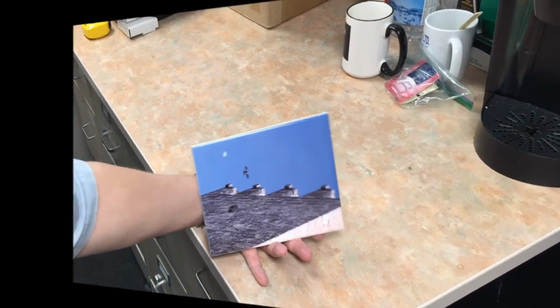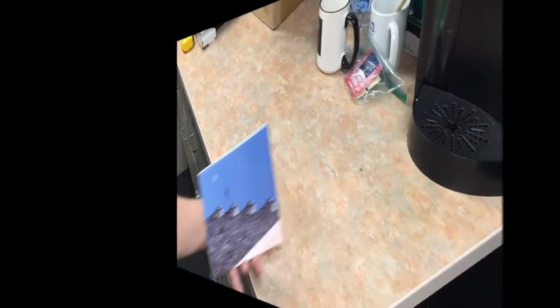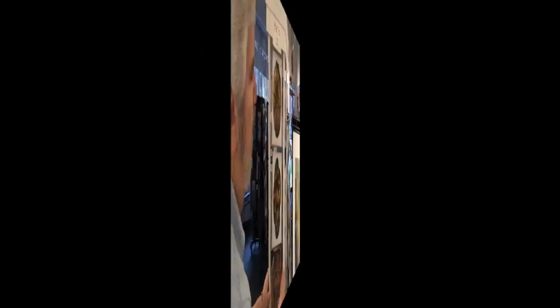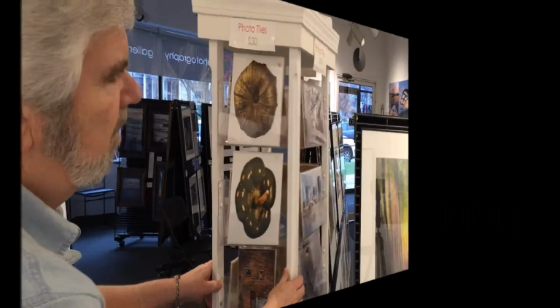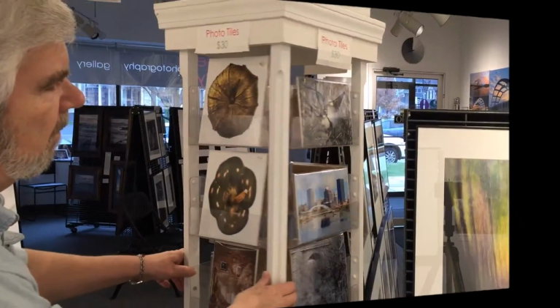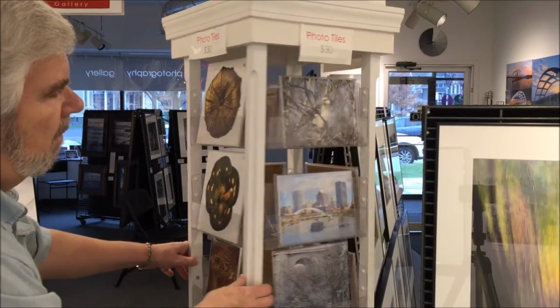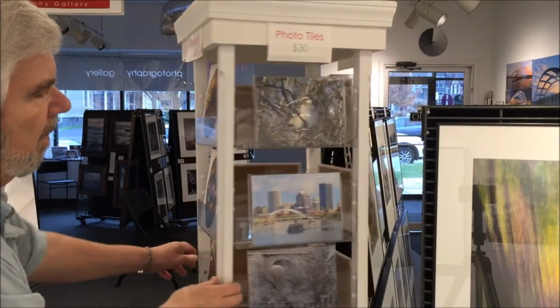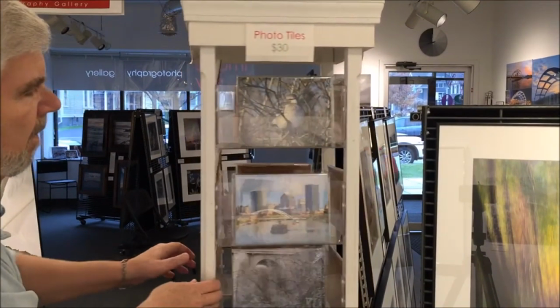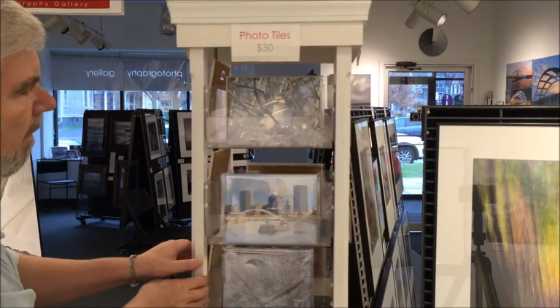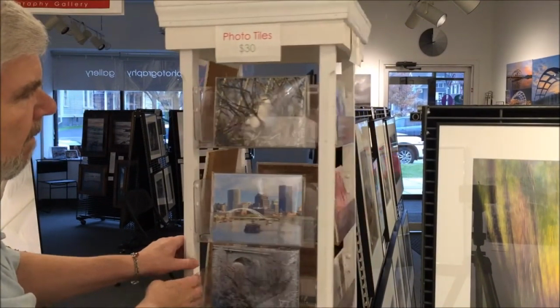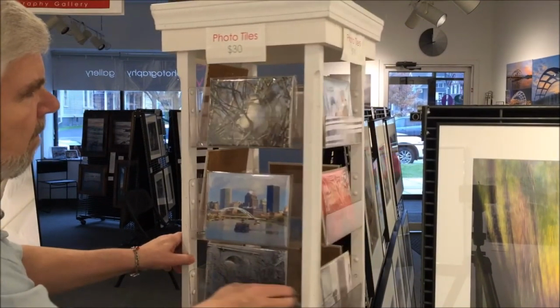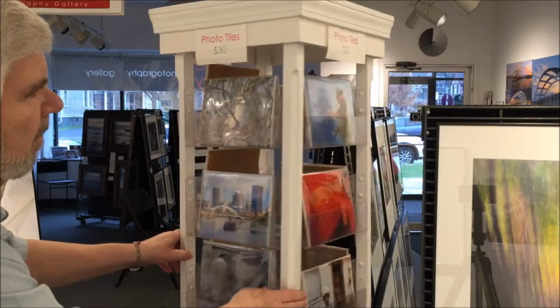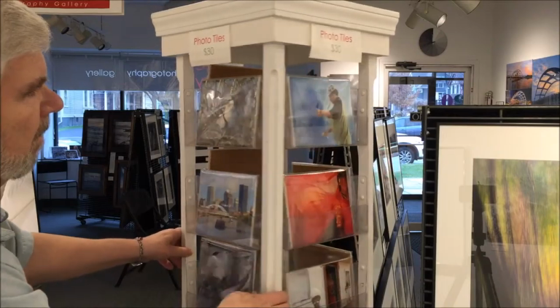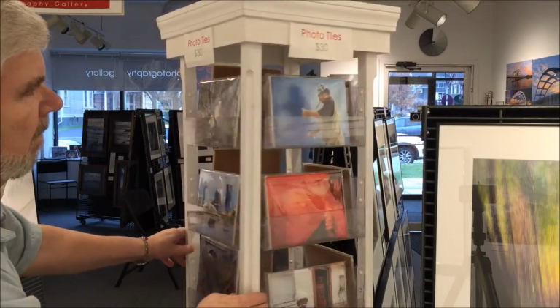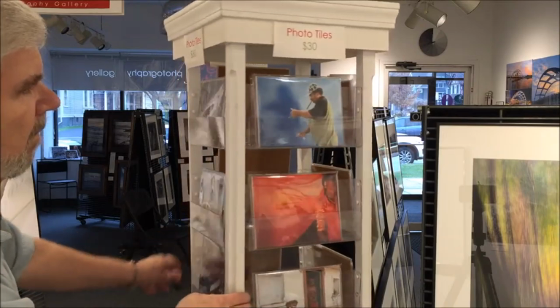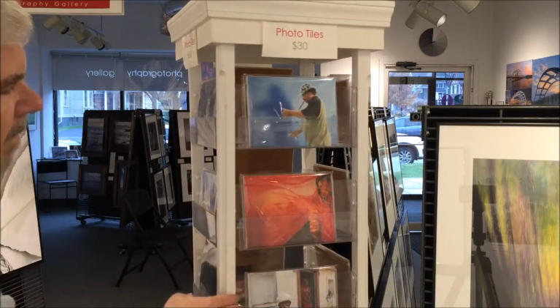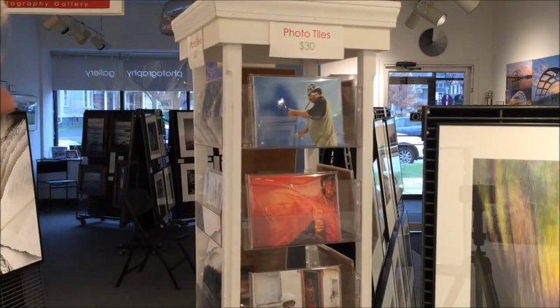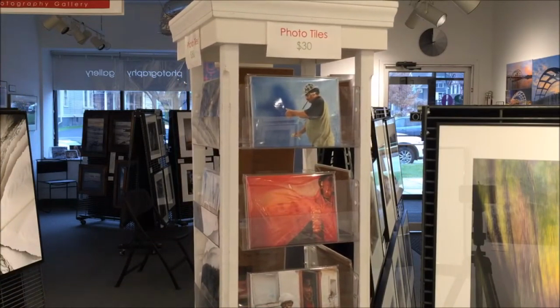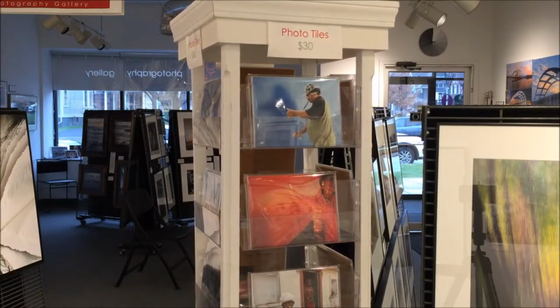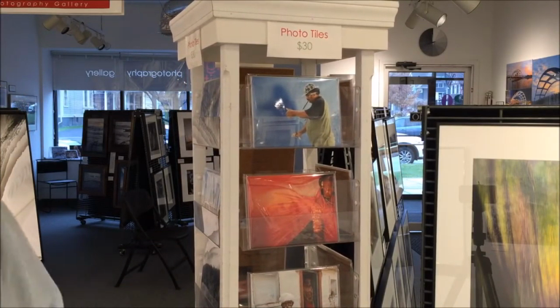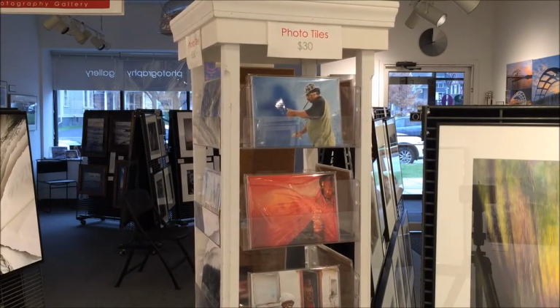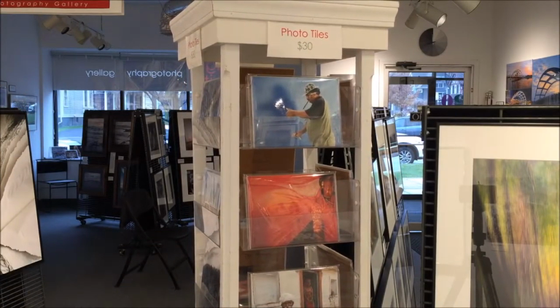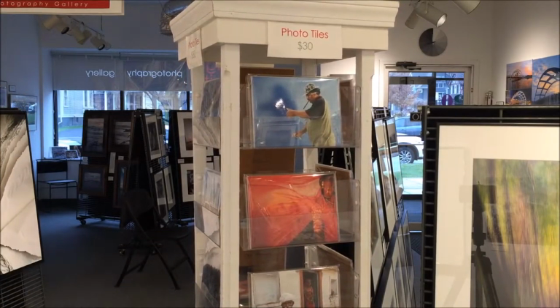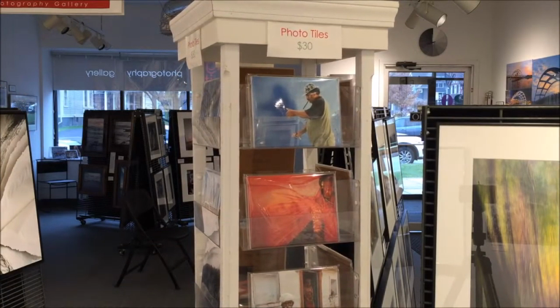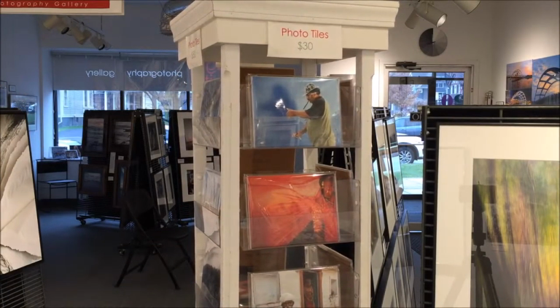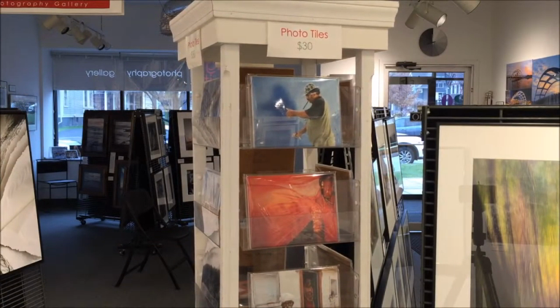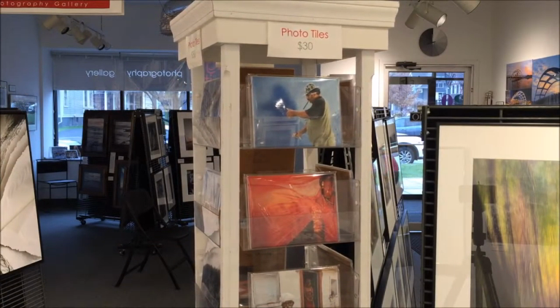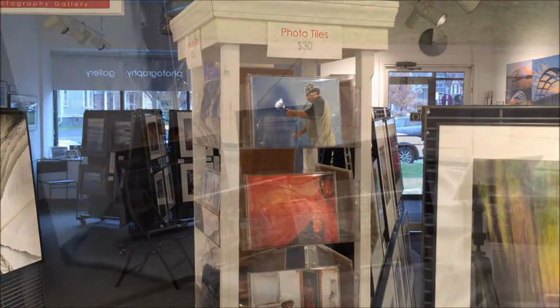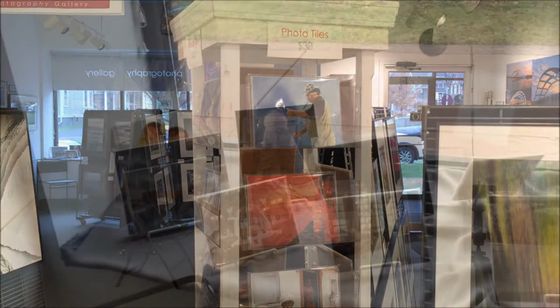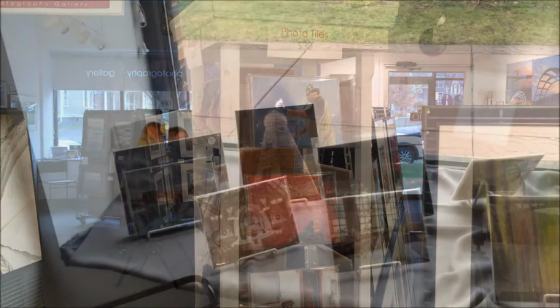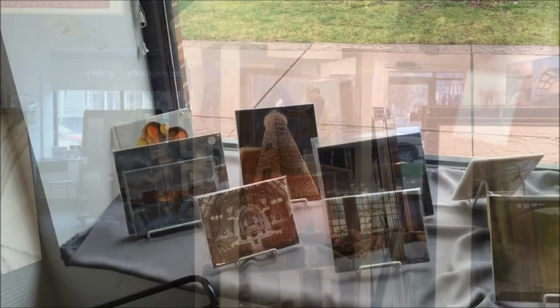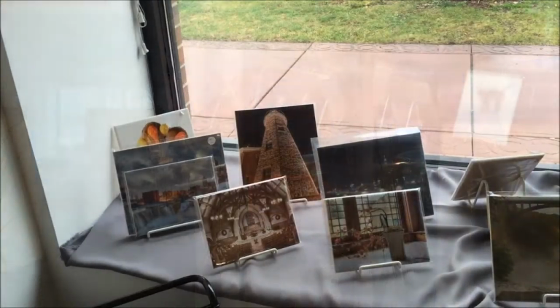Here are some of the photo tiles on a rotating display rack on the gallery floor, and here are some more photo tiles in the front window of the gallery.